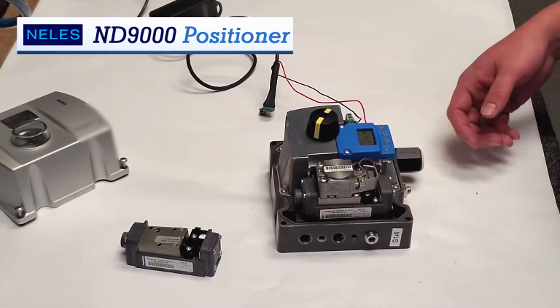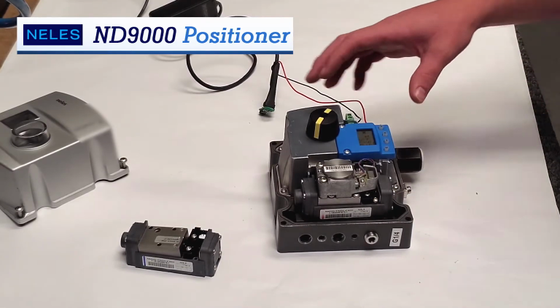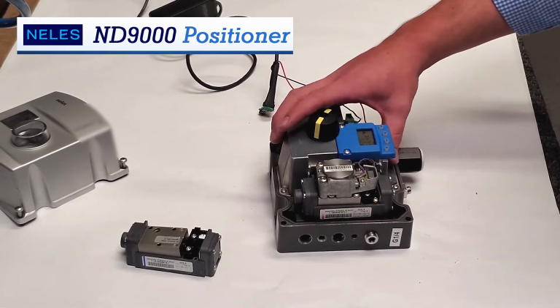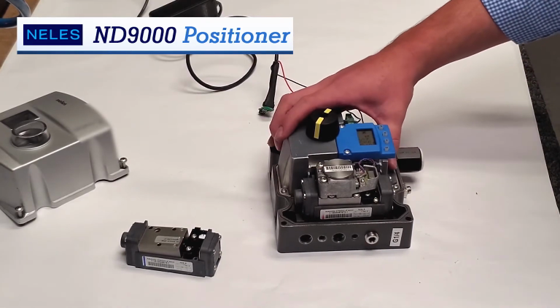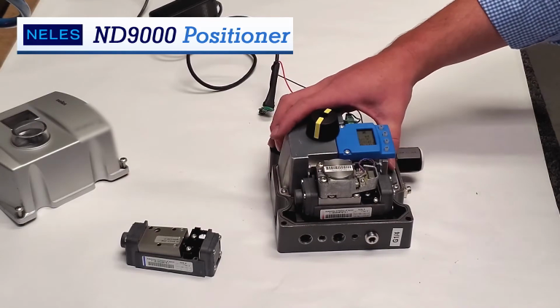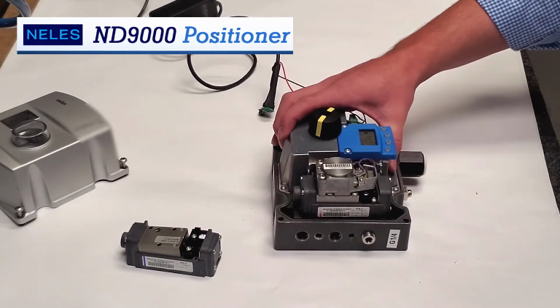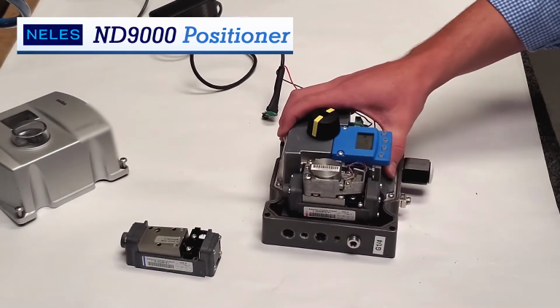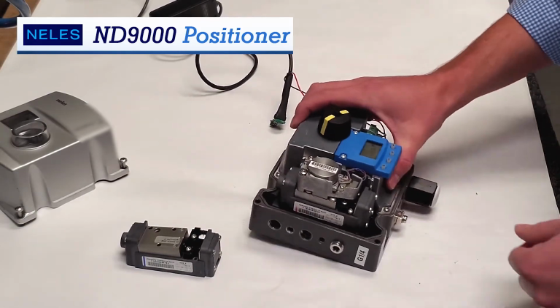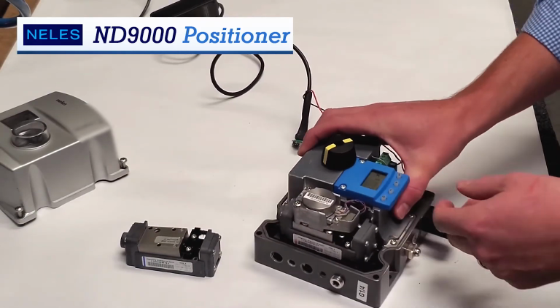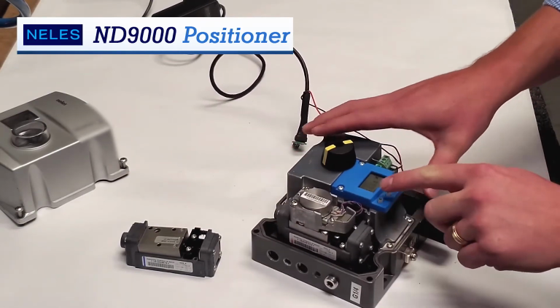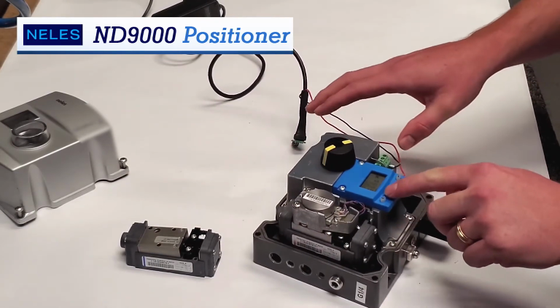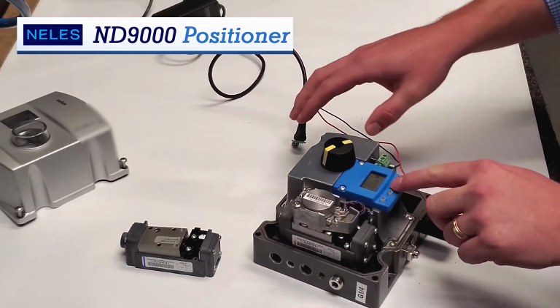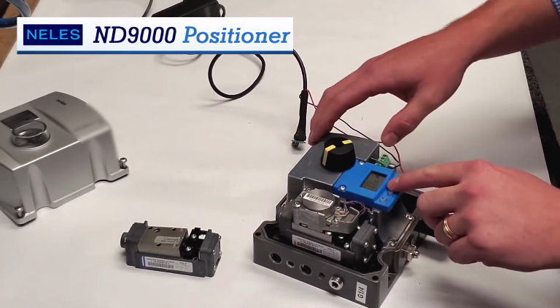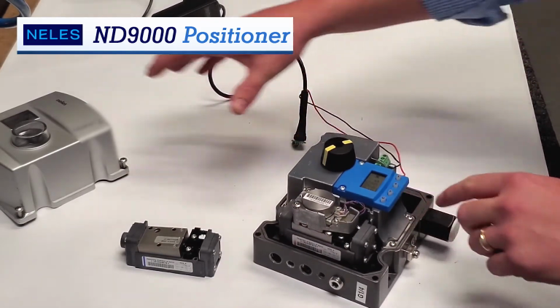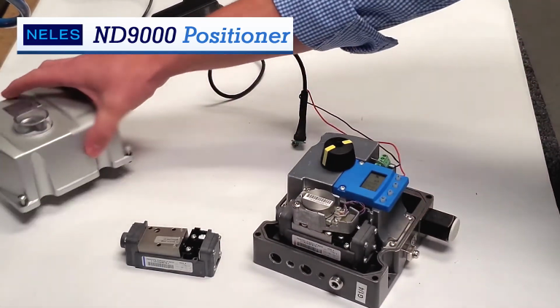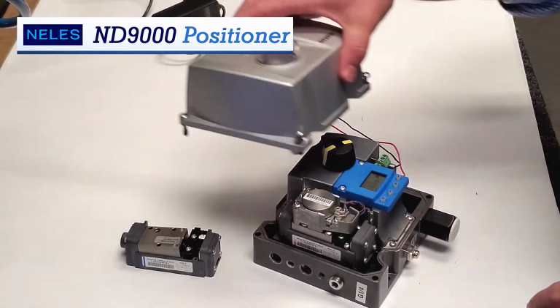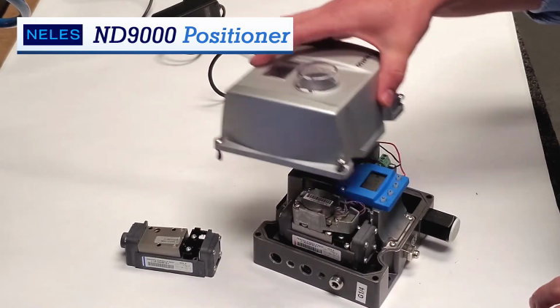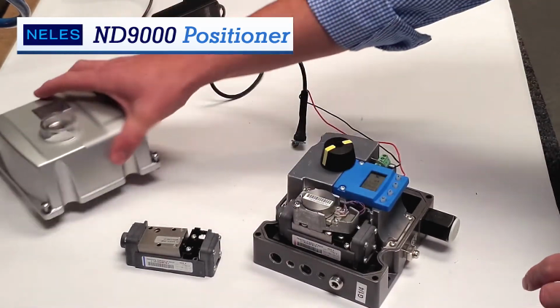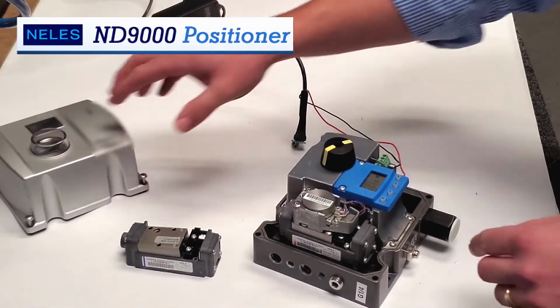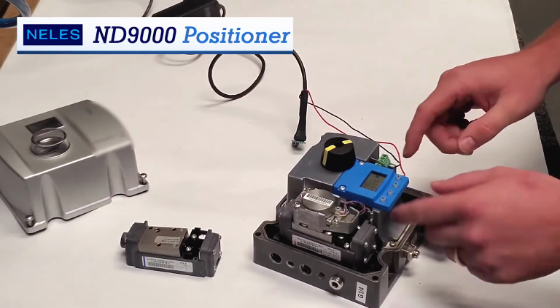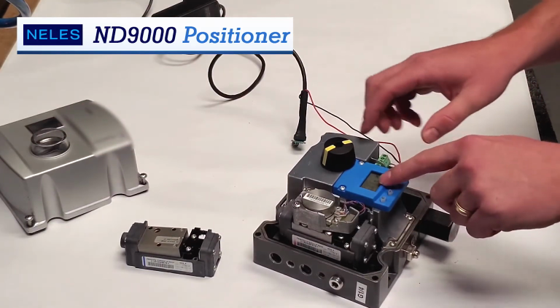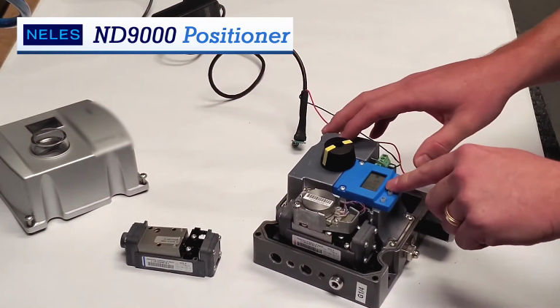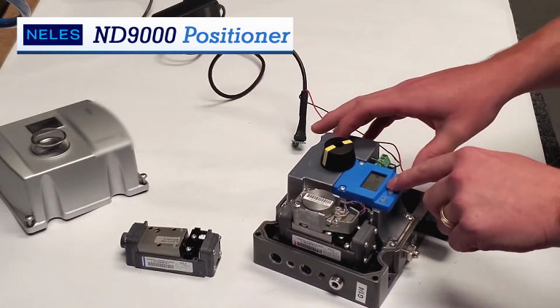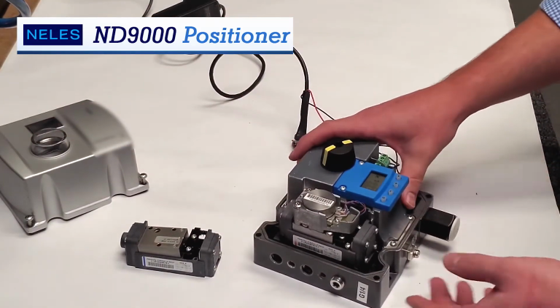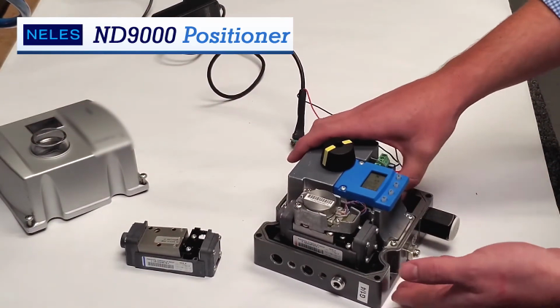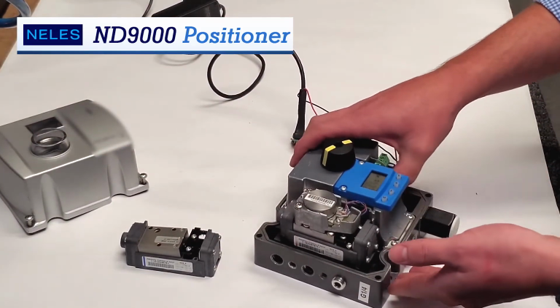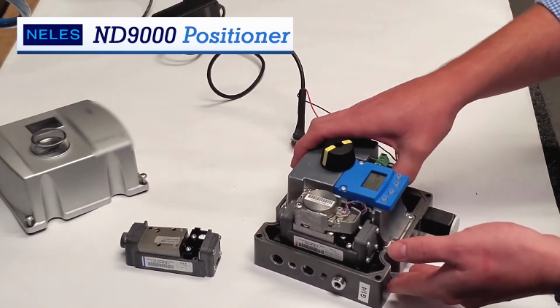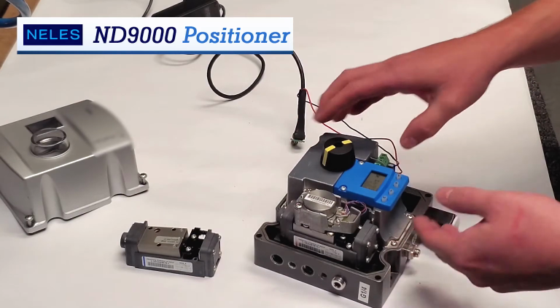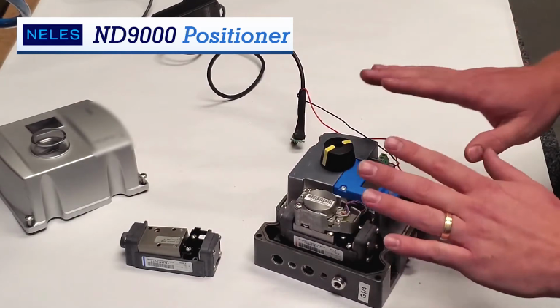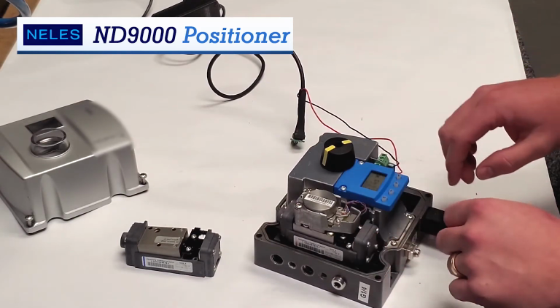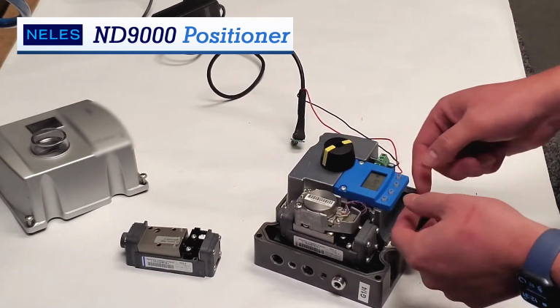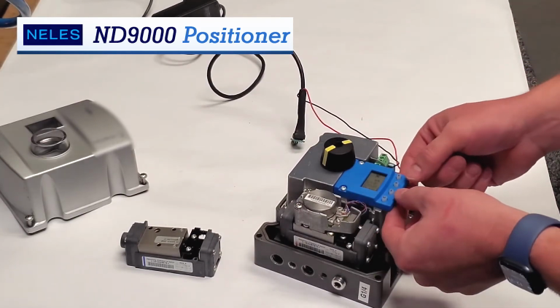Internal diagnostics is standard. And using our local user interface, which you can see here, simply by taking the cover off, it shows you the position. Now this is not attached to a valve right now, so don't mind that.